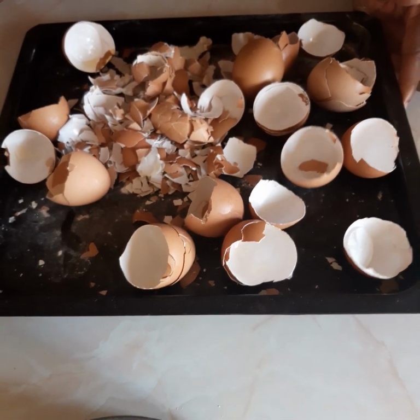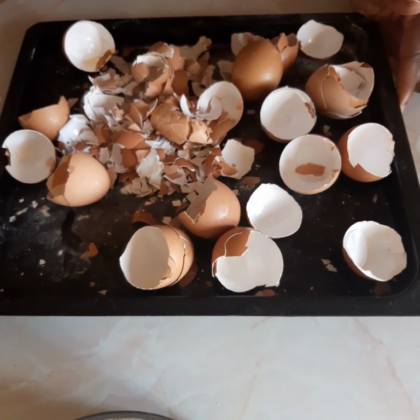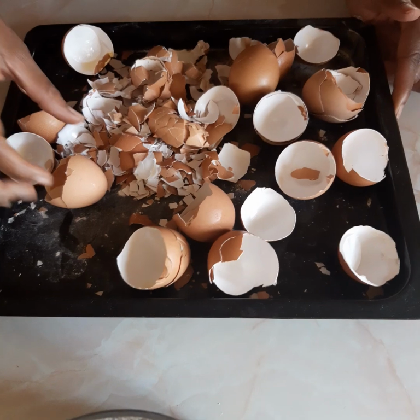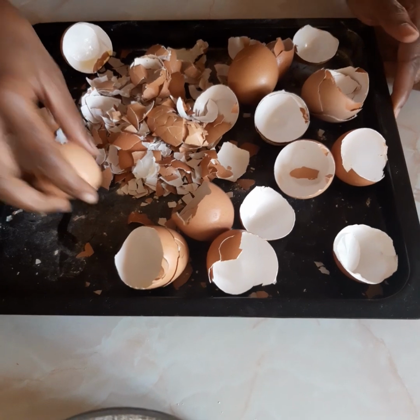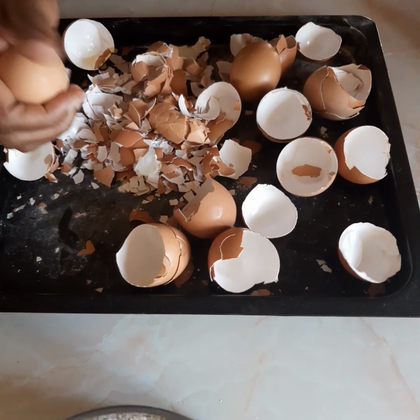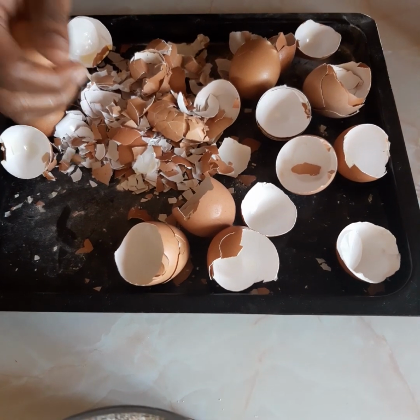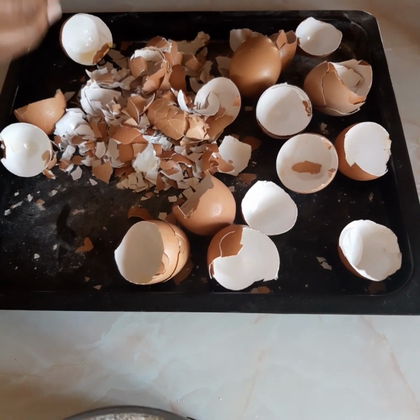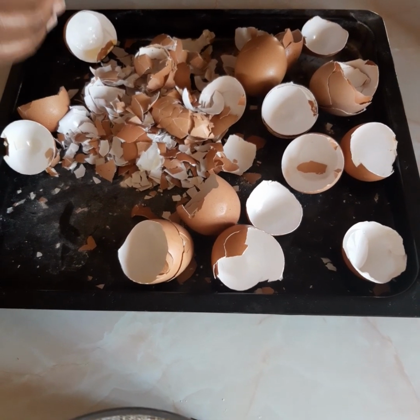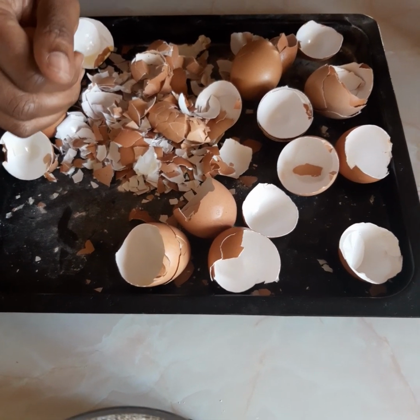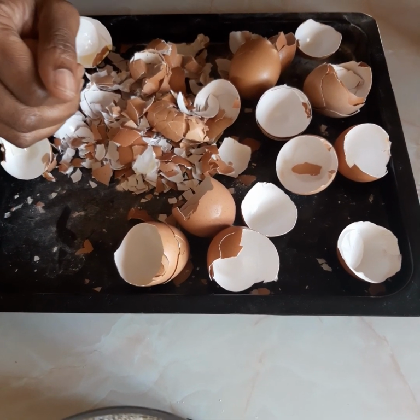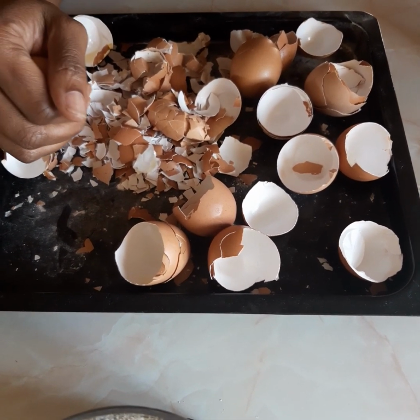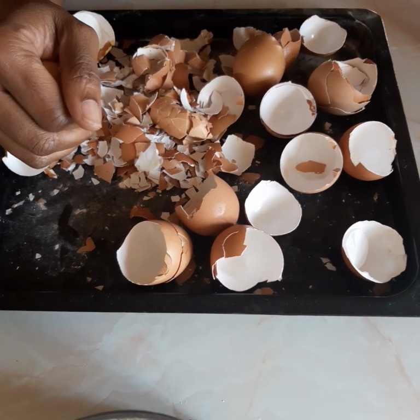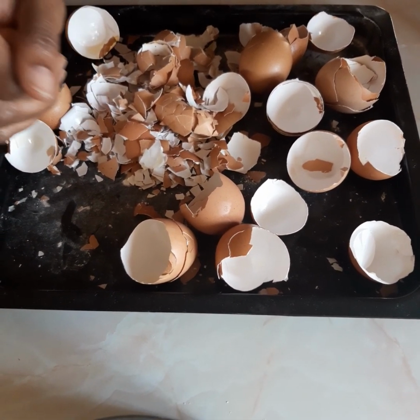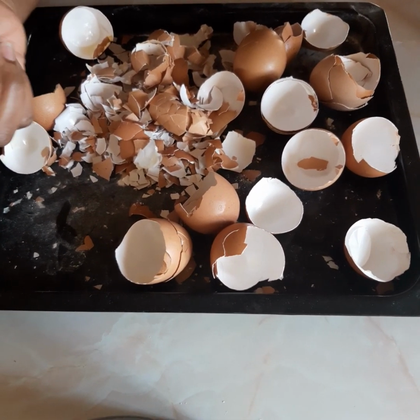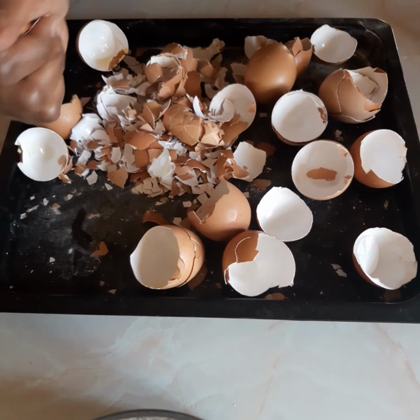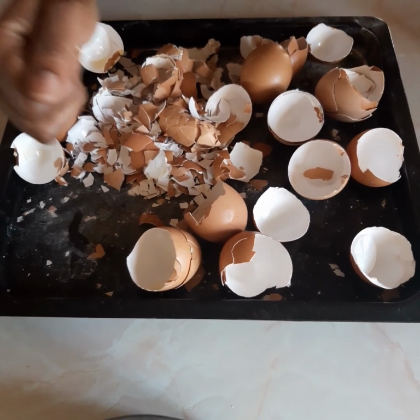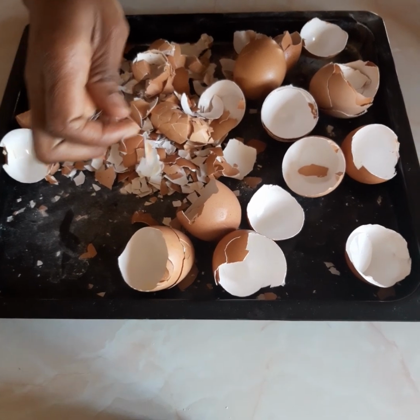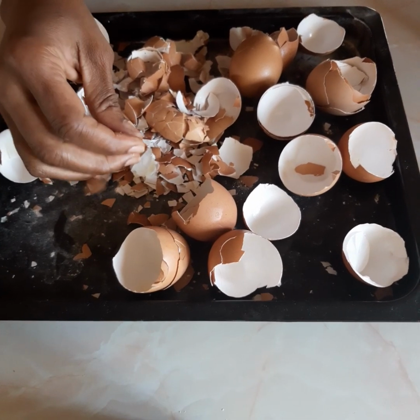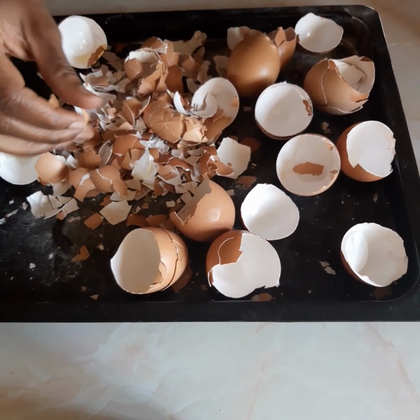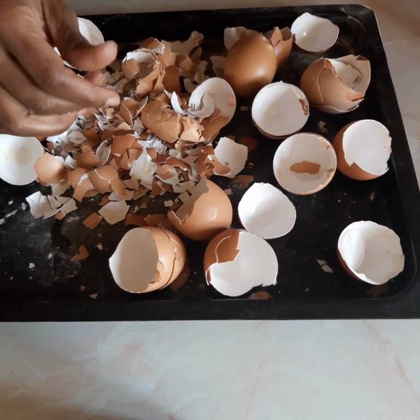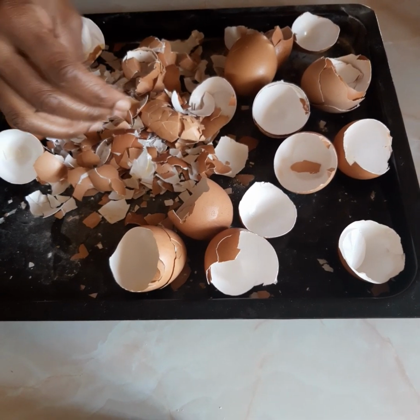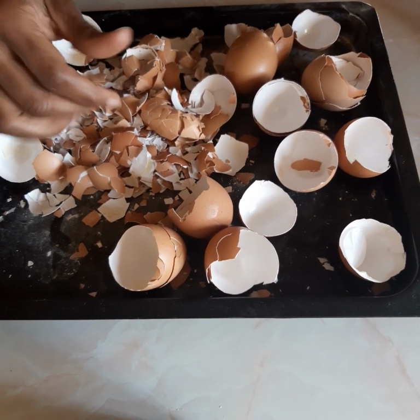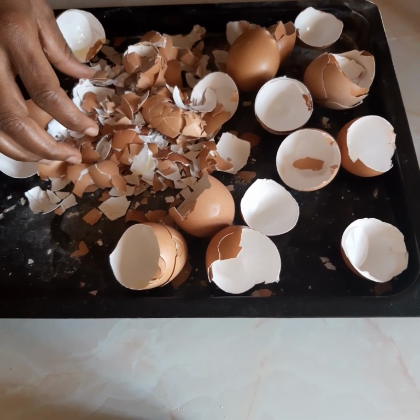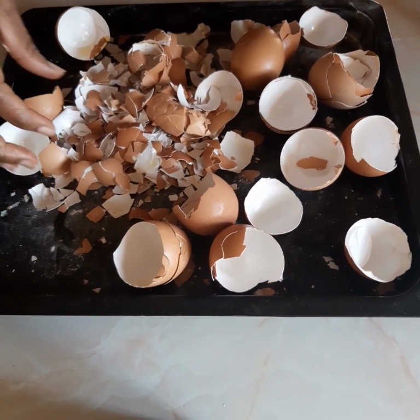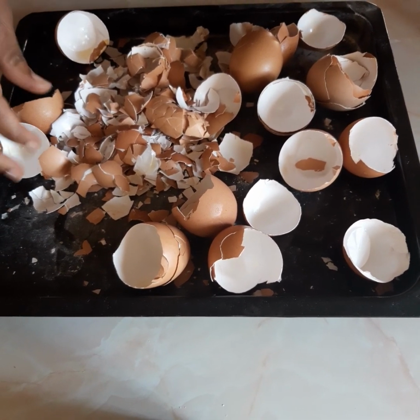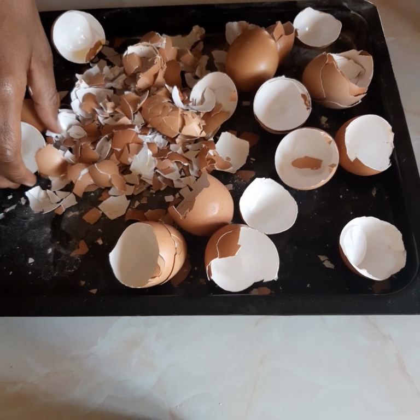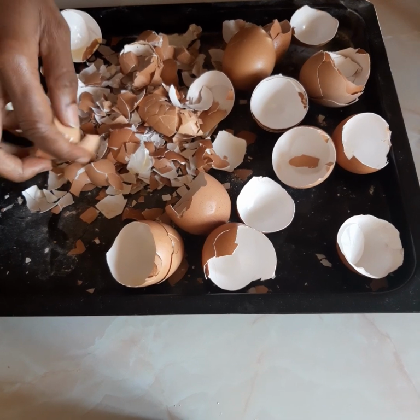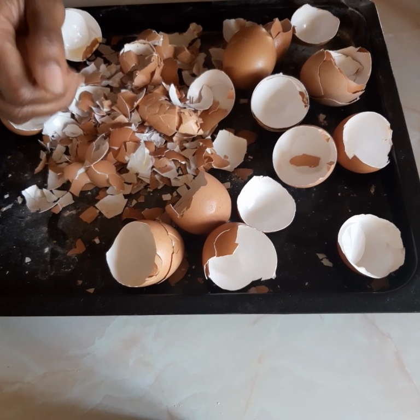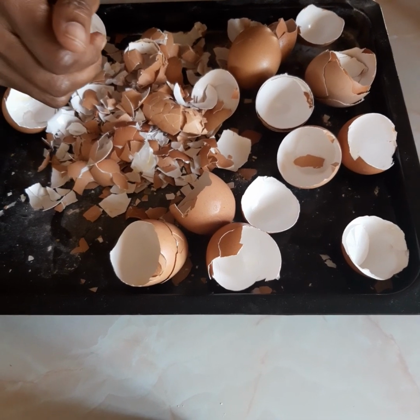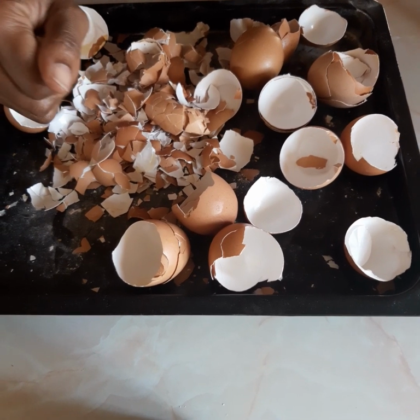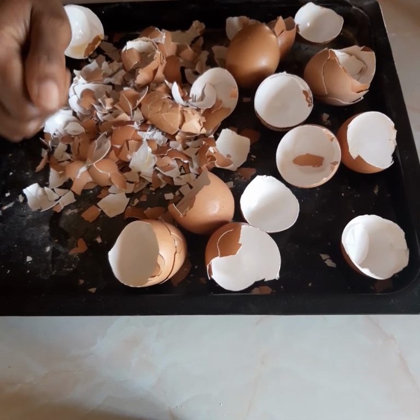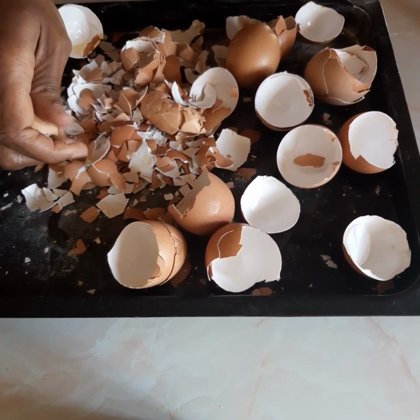These eggshells have 40% carbonate, 0.4% nitrogen, and 0.38% magnesium. They are very much useful for your plants.